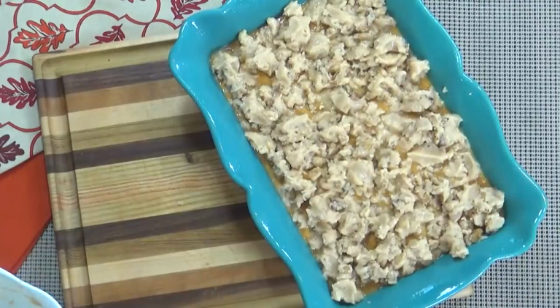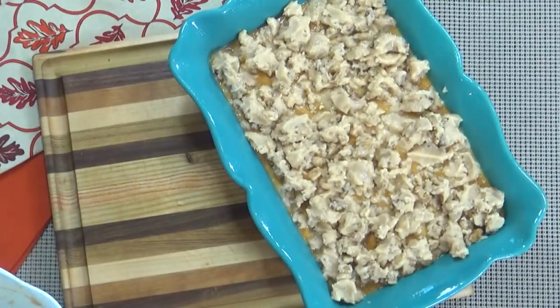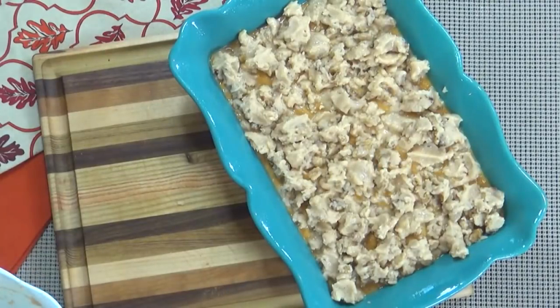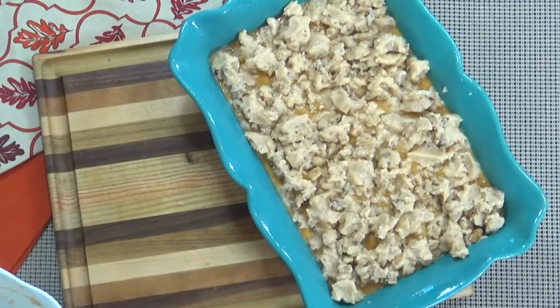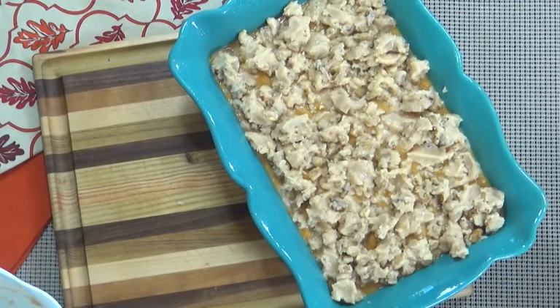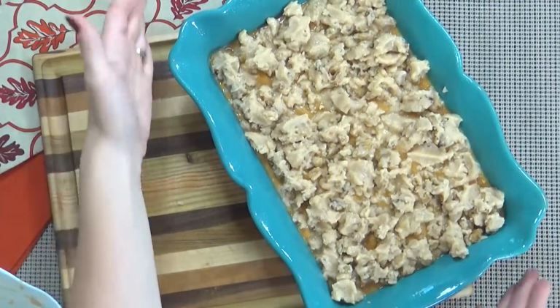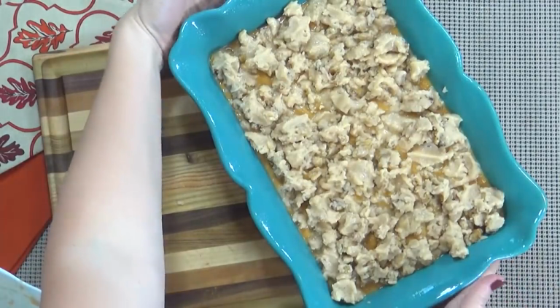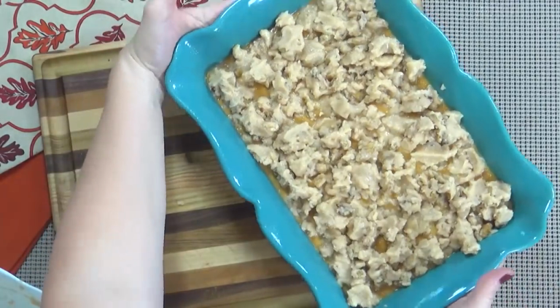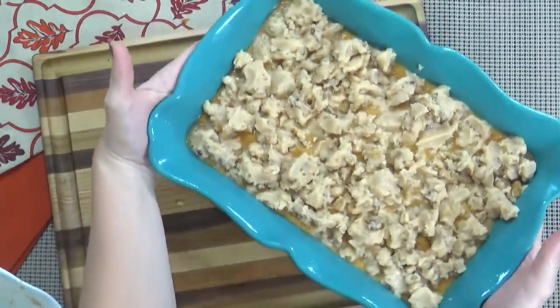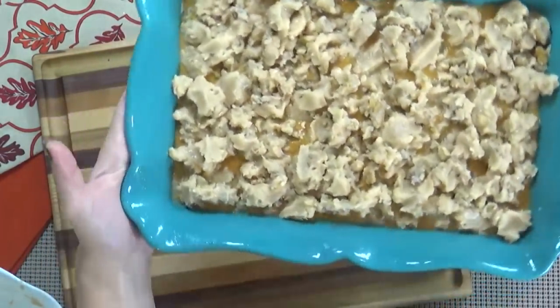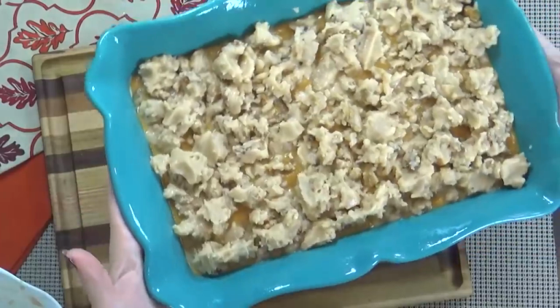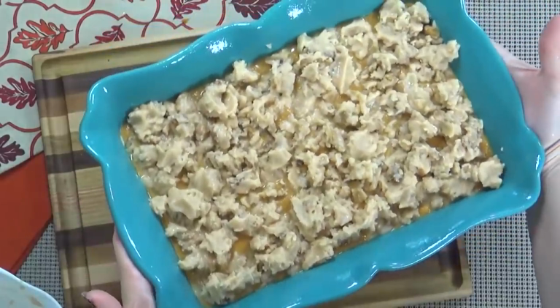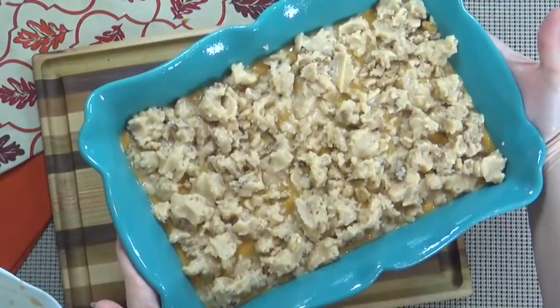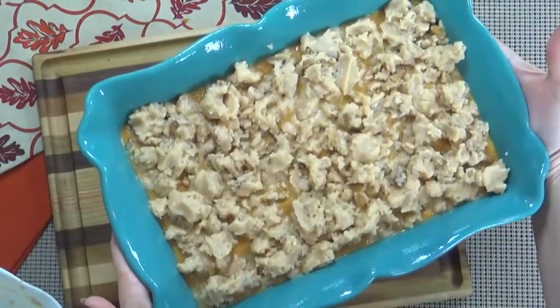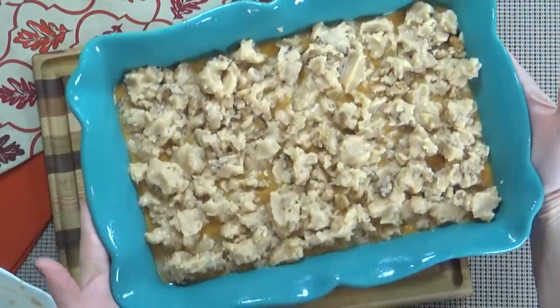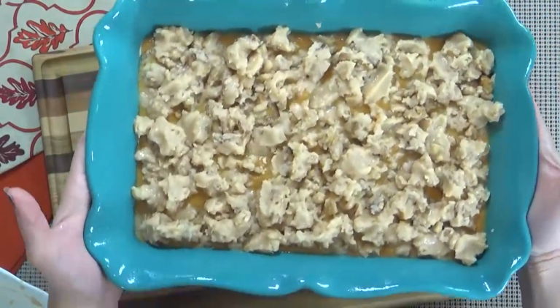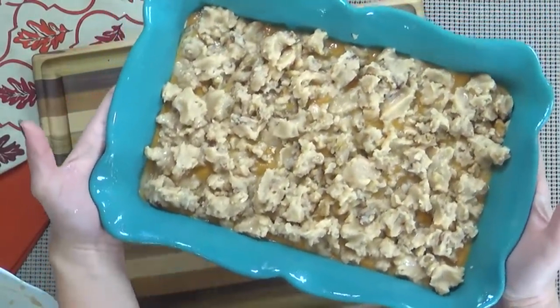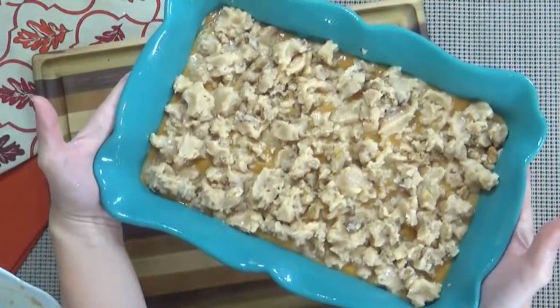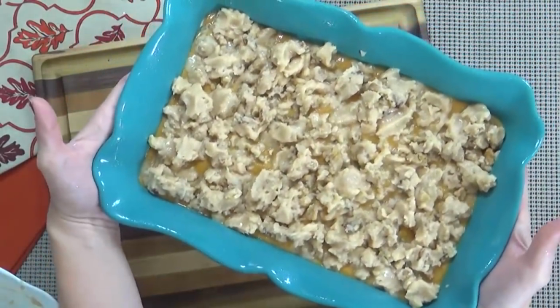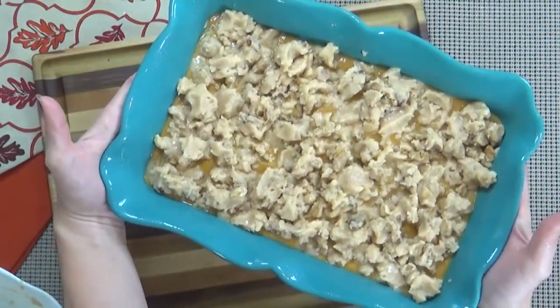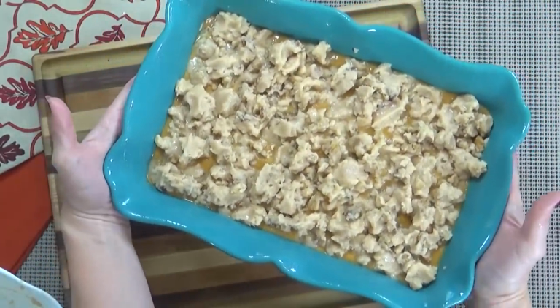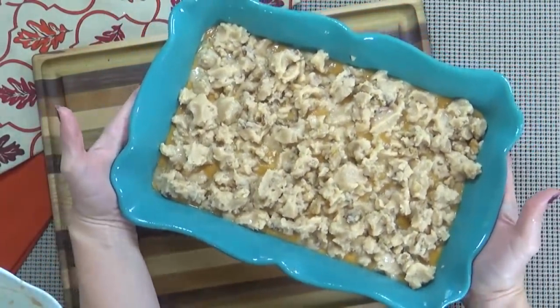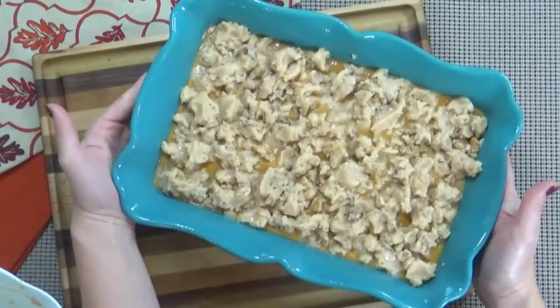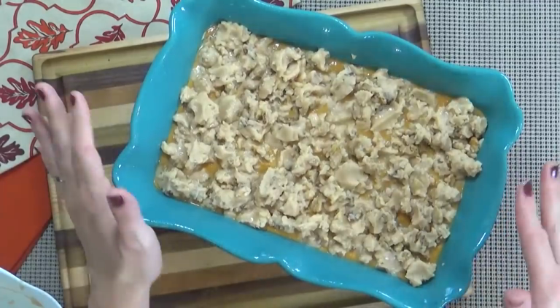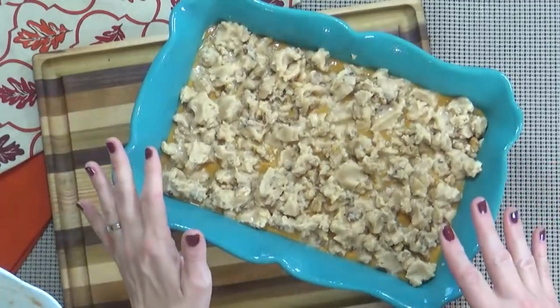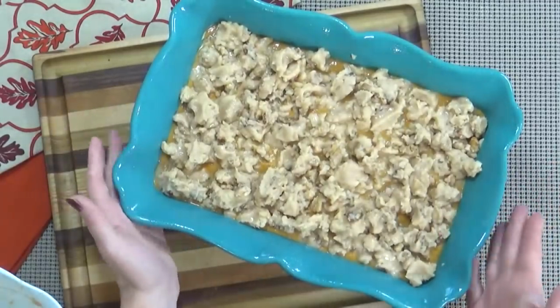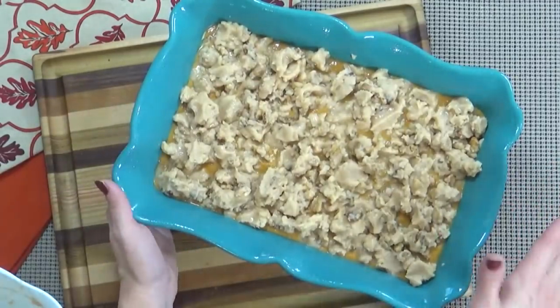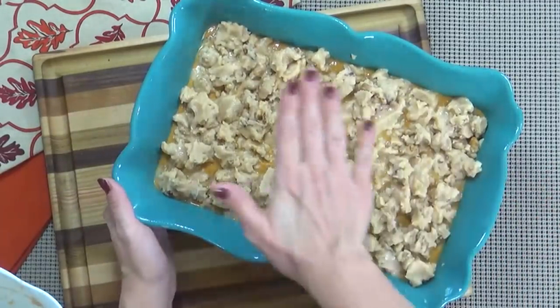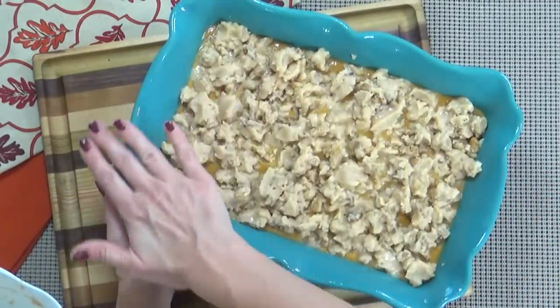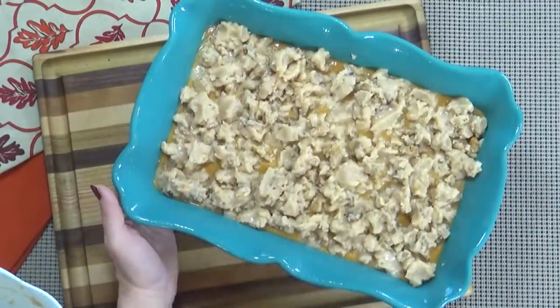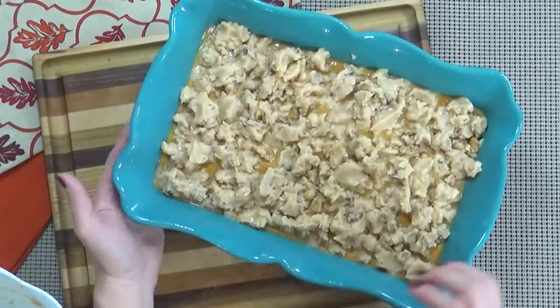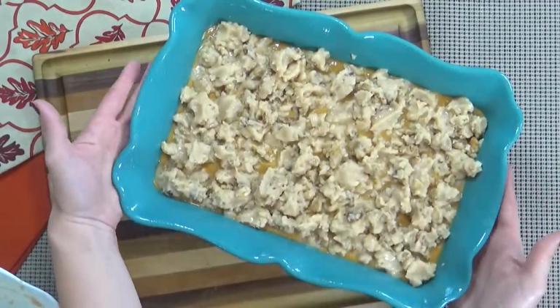Next, I'm going to stick this in the oven for about an hour. At the 30-minute mark, I'm going to check it — if the crust is looking too dark, I'm going to go ahead and put aluminum foil on top, because you definitely don't want to burn the crust.